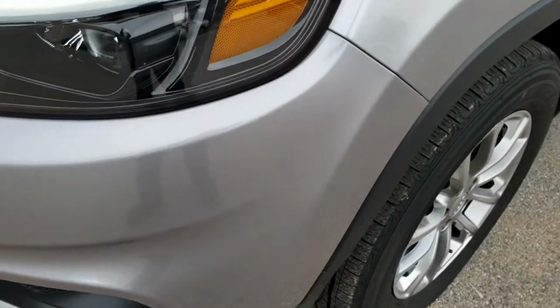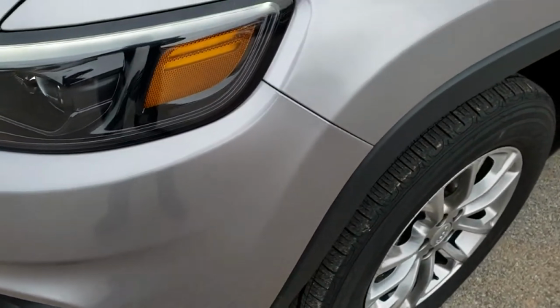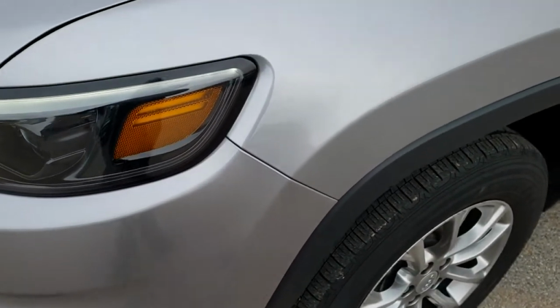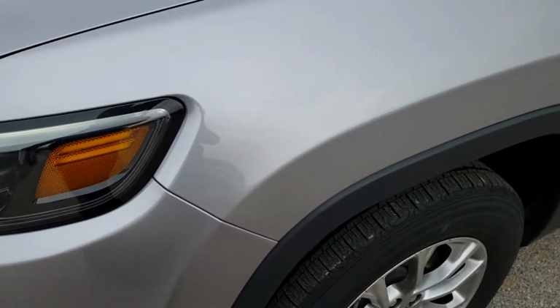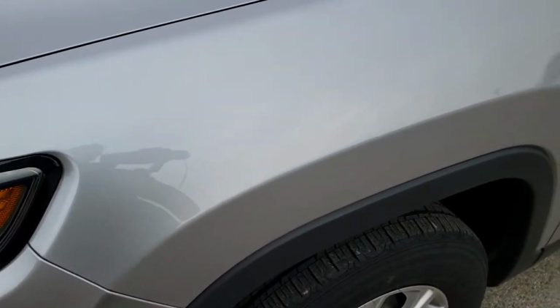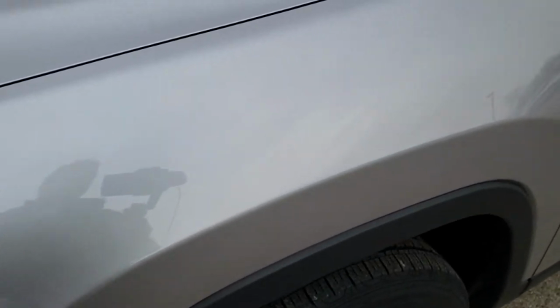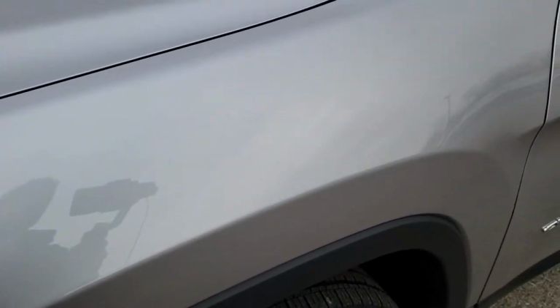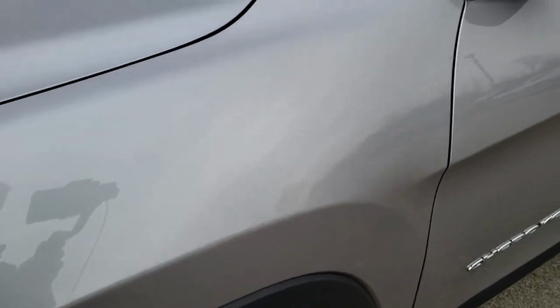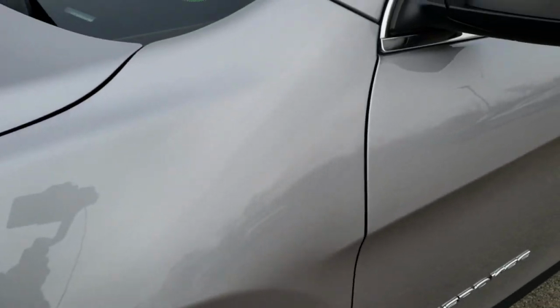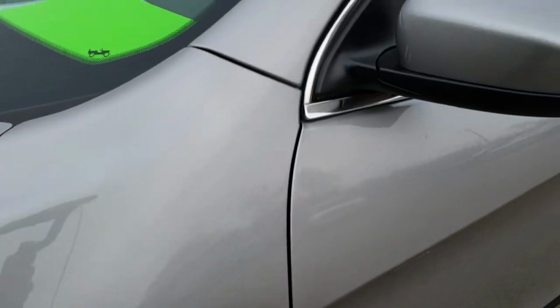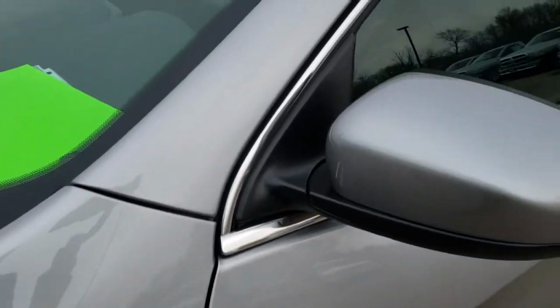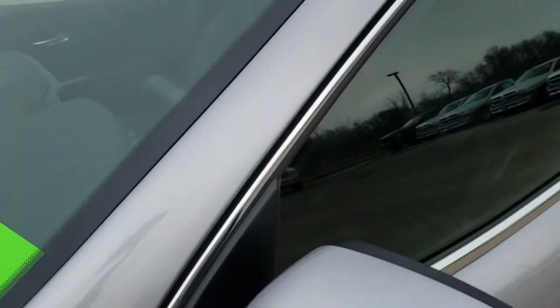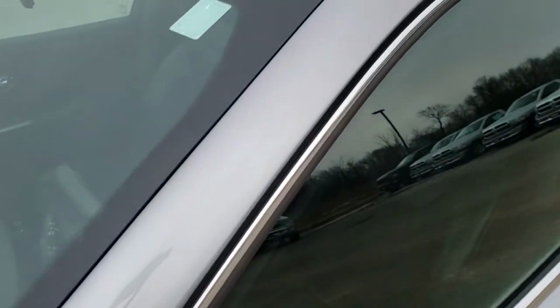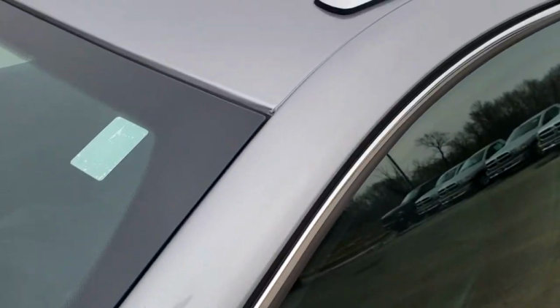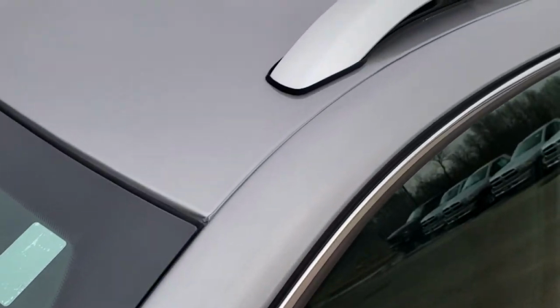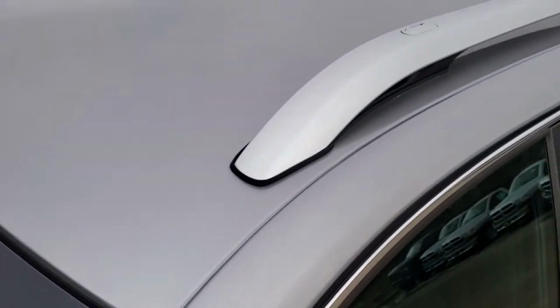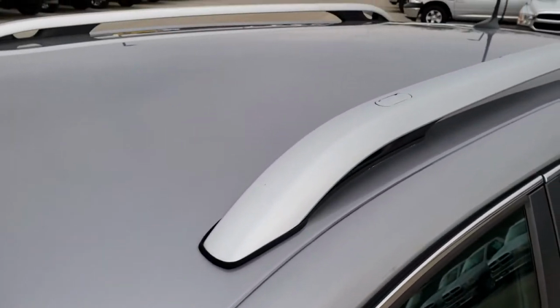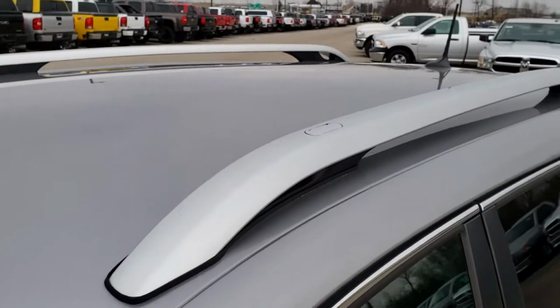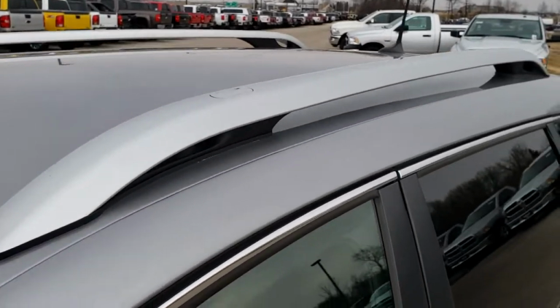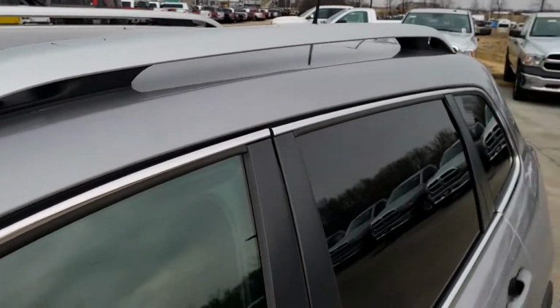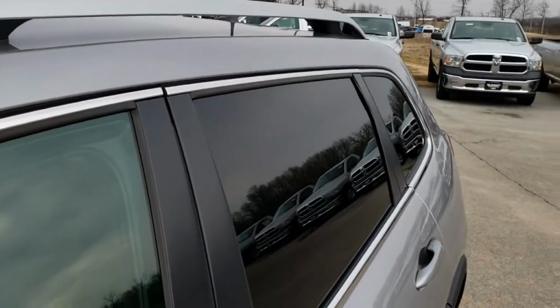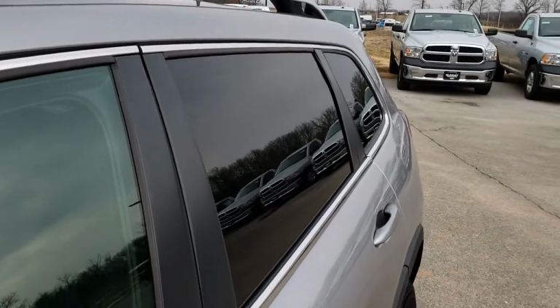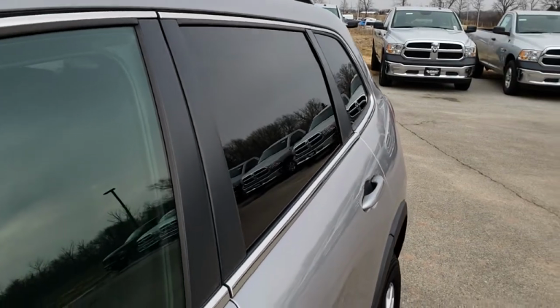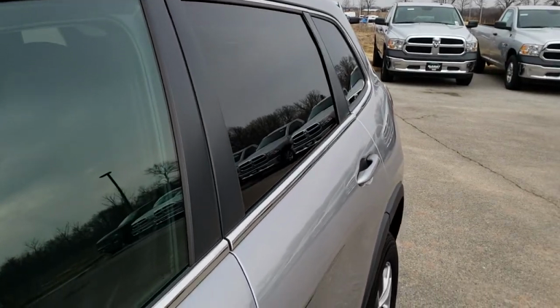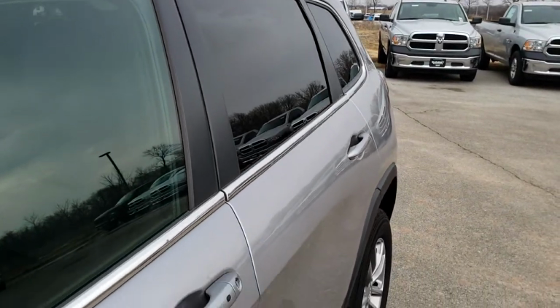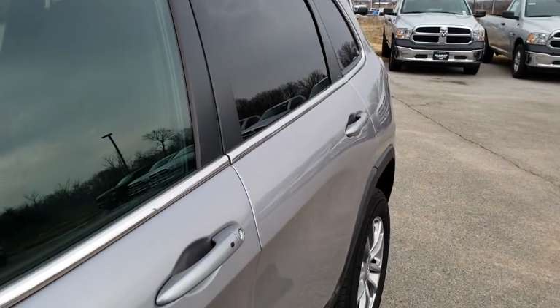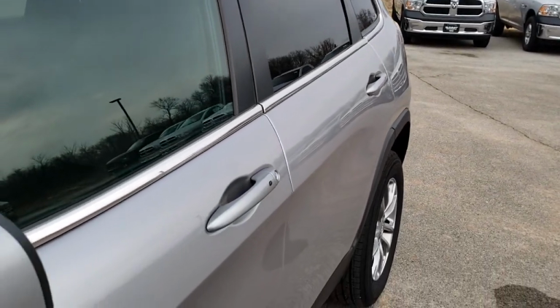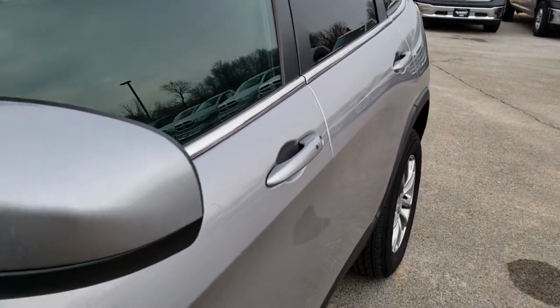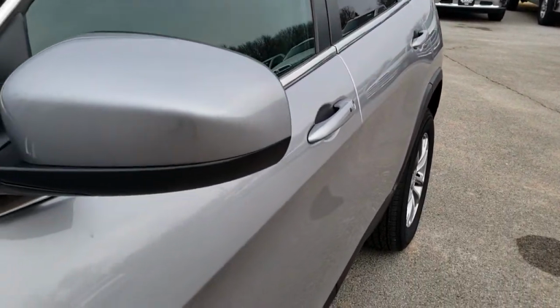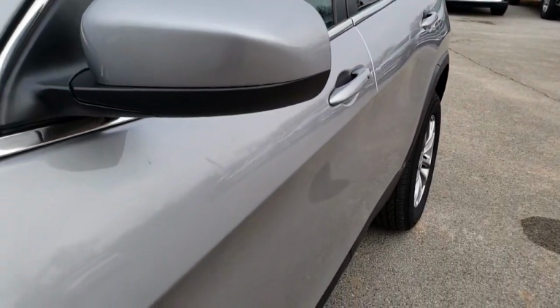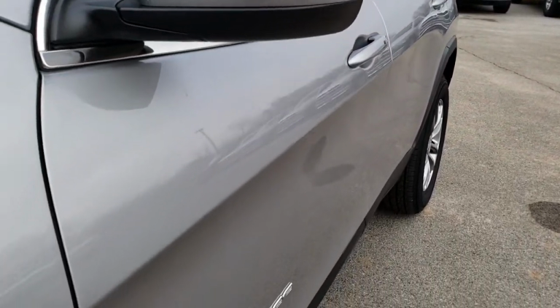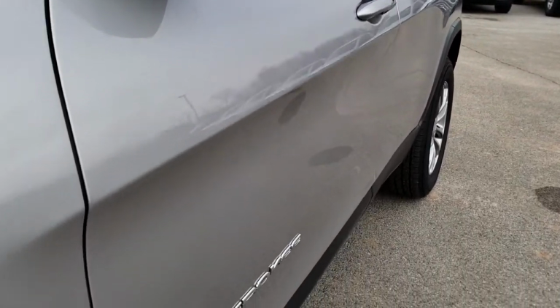Billet silver is the color. We shoot all of our videos in 1080p, so if you have HD capabilities on your computer, tablet, or smartphone device, turn them on right now because it's like you're right here looking at the vehicle with me.